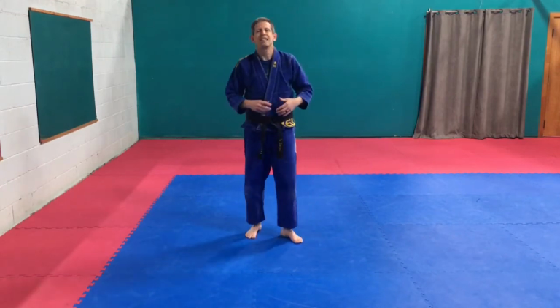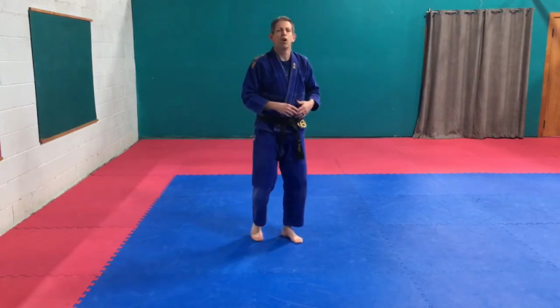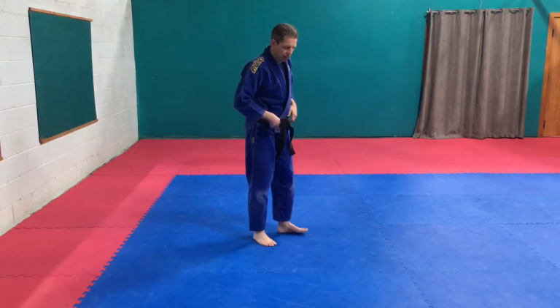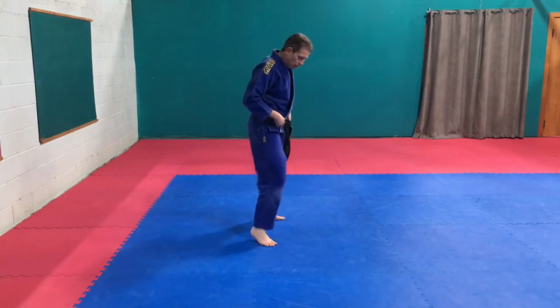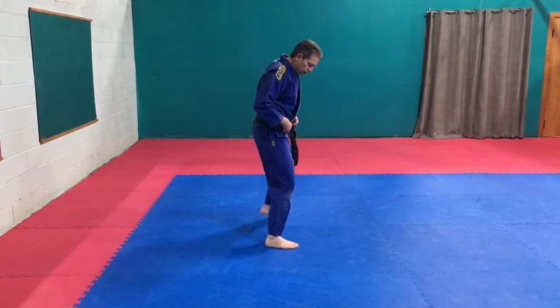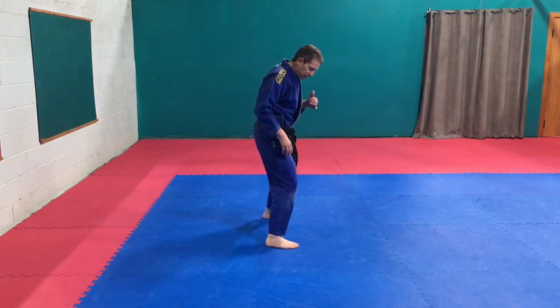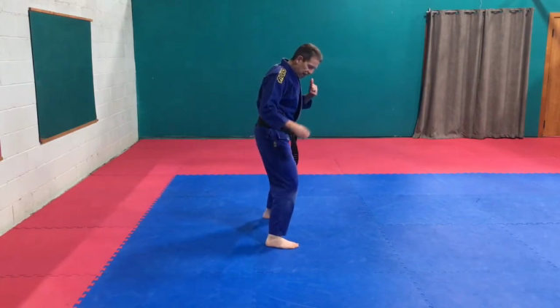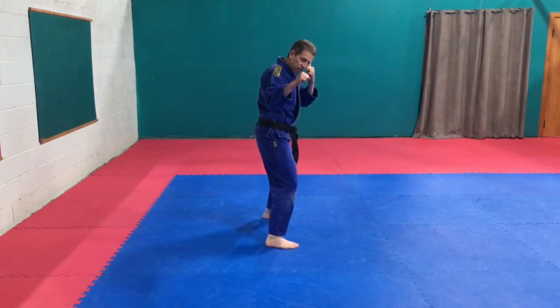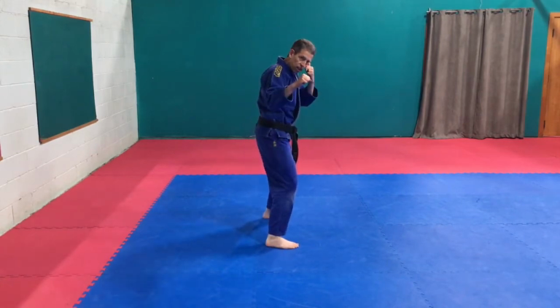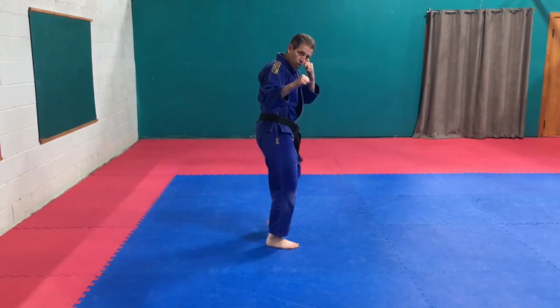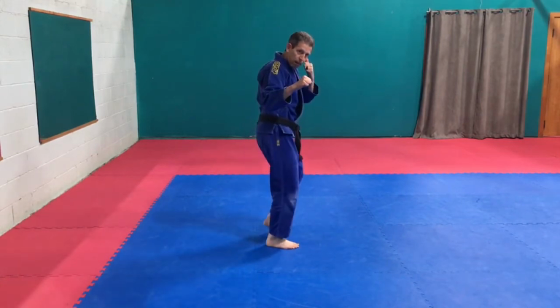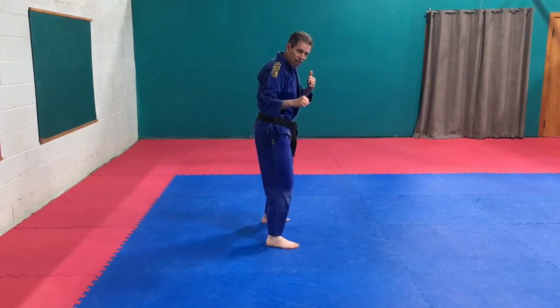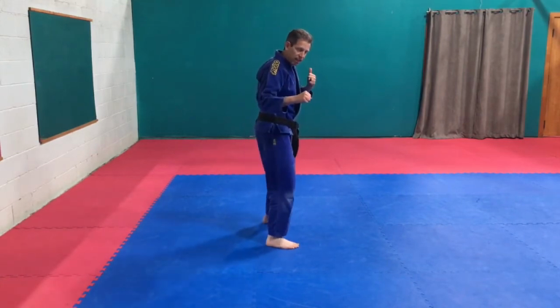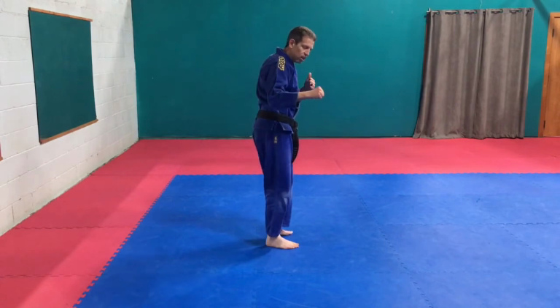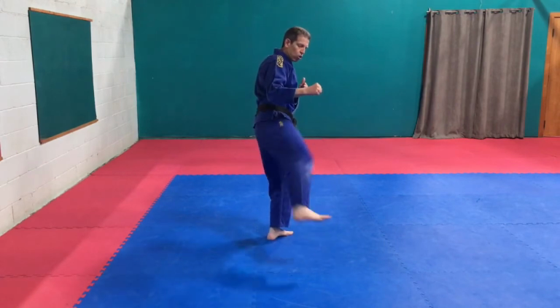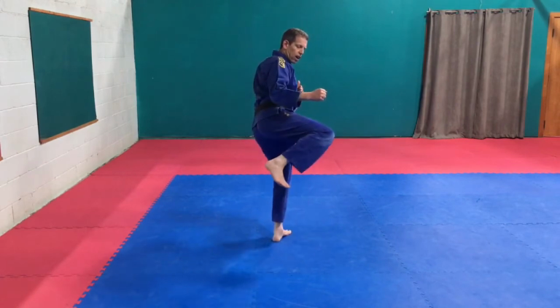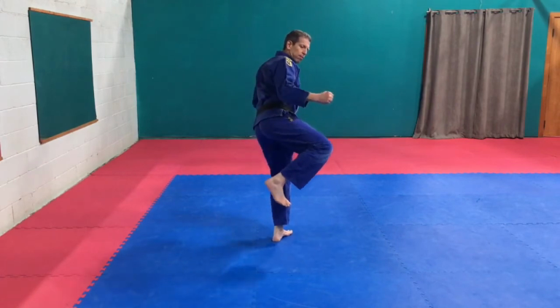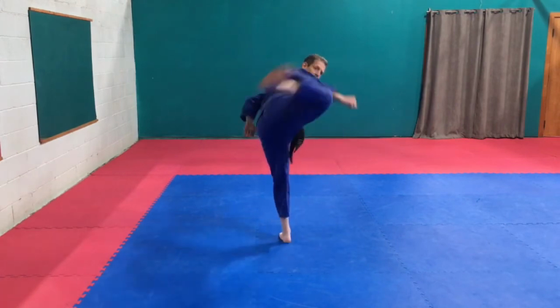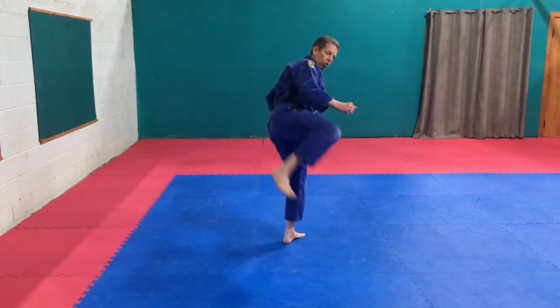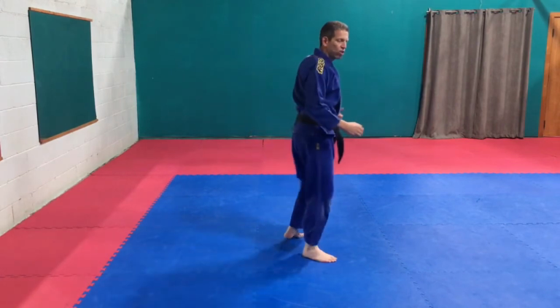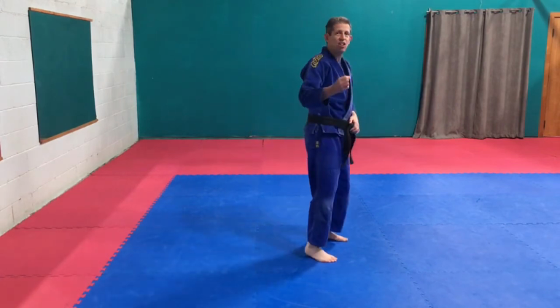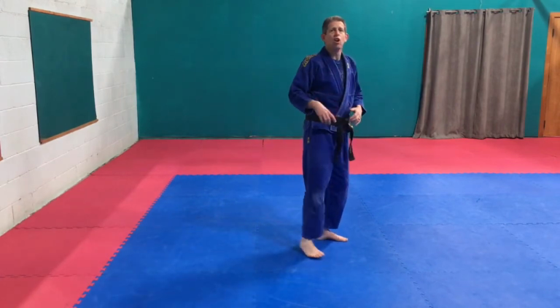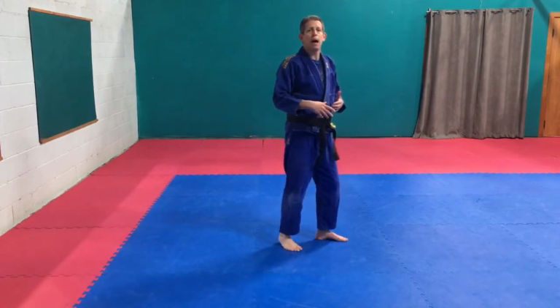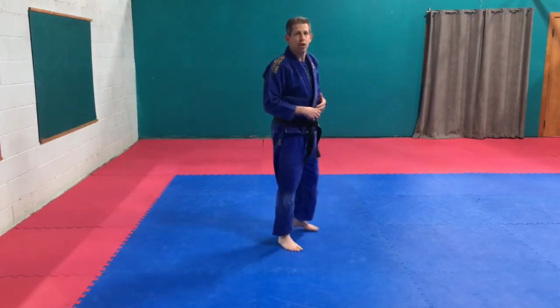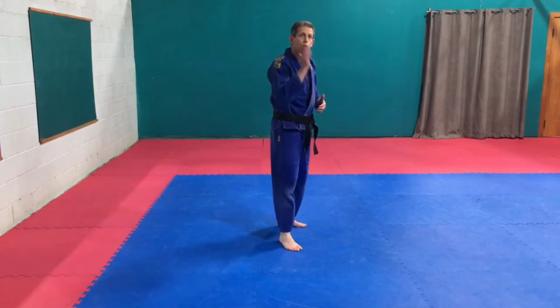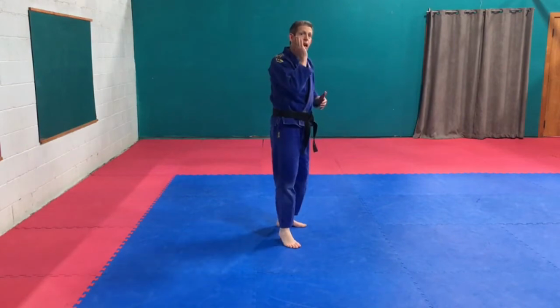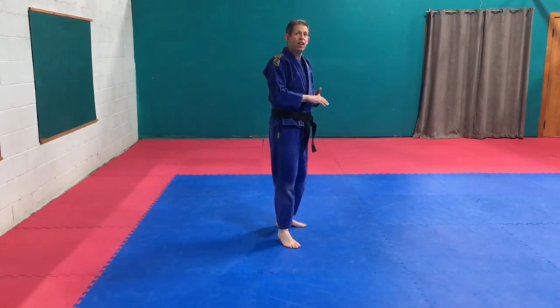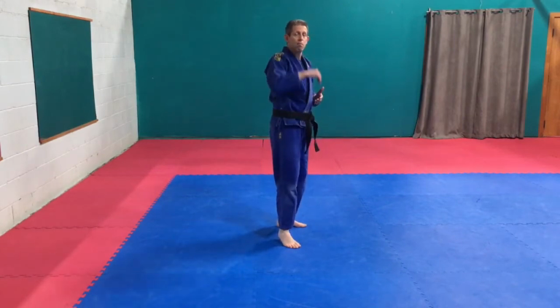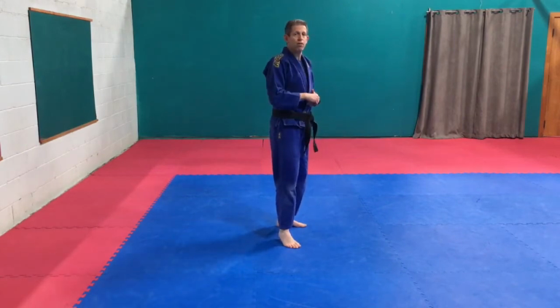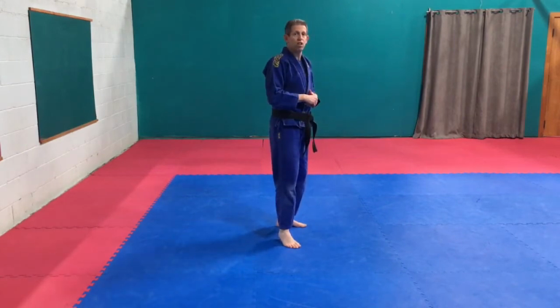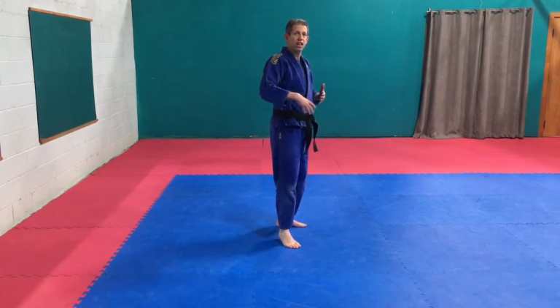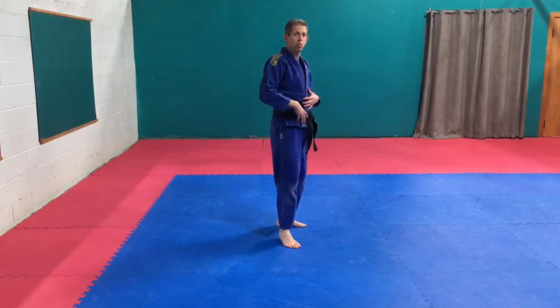Step hook kick — from that side stance here, you step in just like a step side kick, draw that leg up and around. Using the heel or the bottom of the foot. If we're going for the slap into the face, bottom of the foot's good; heel into the body.